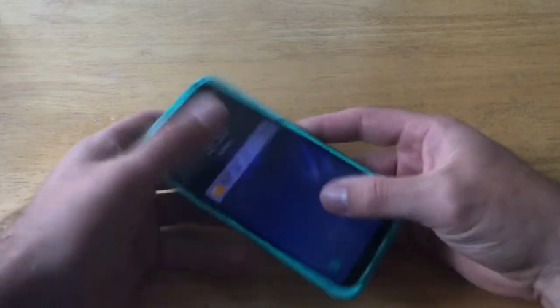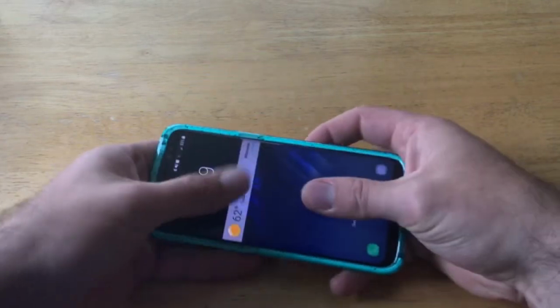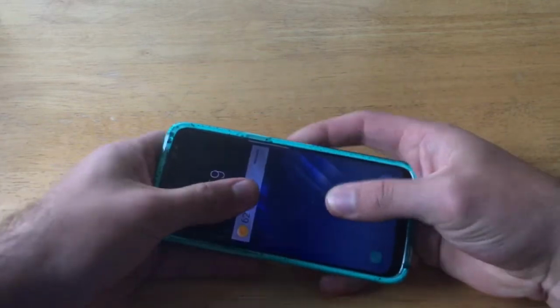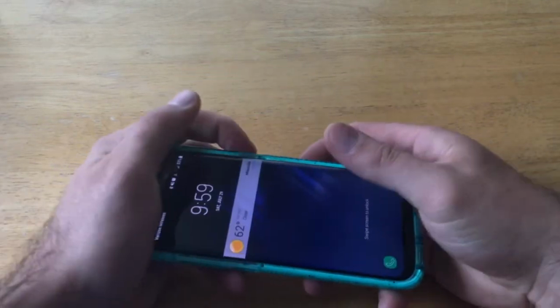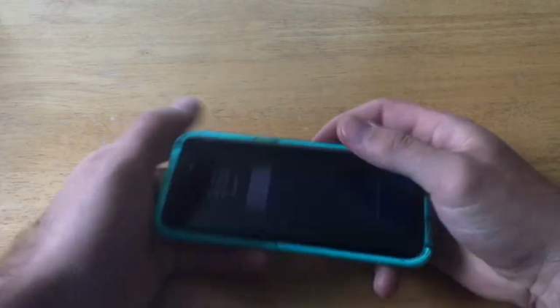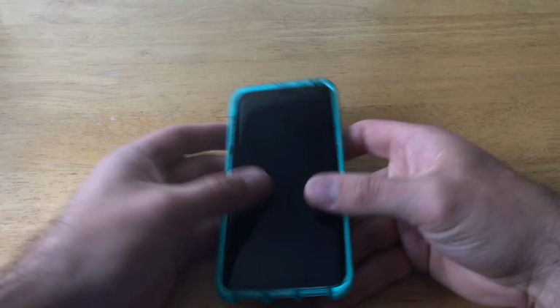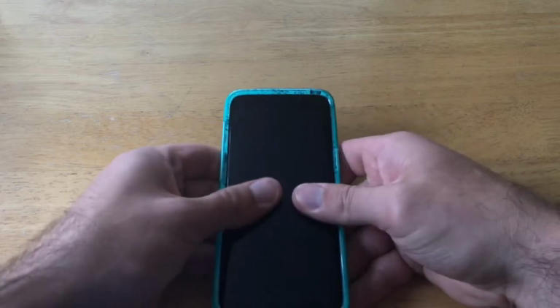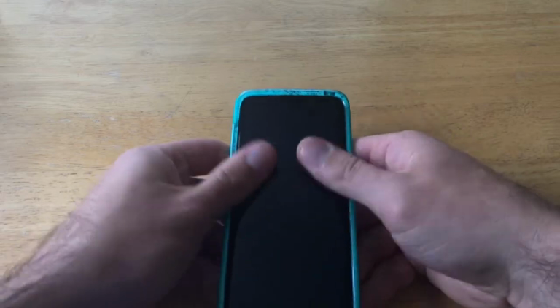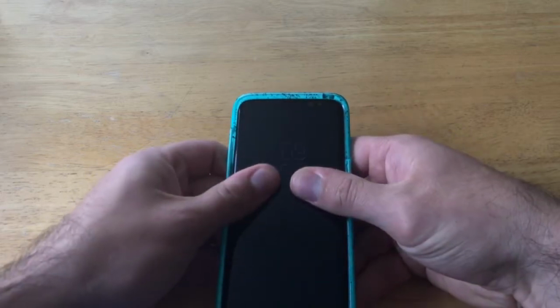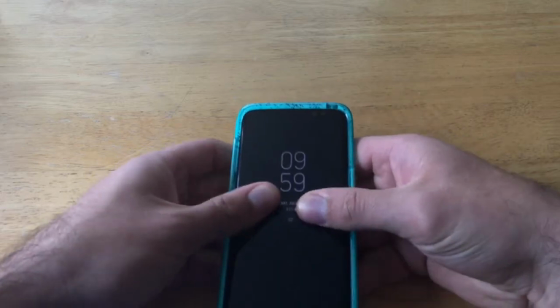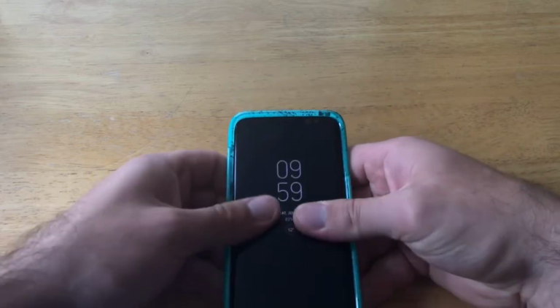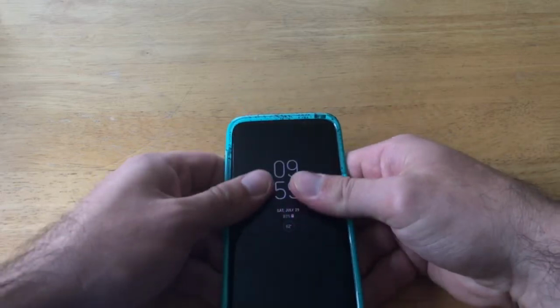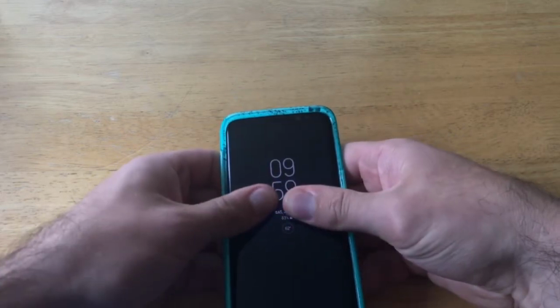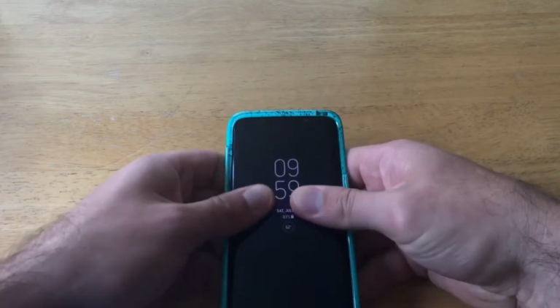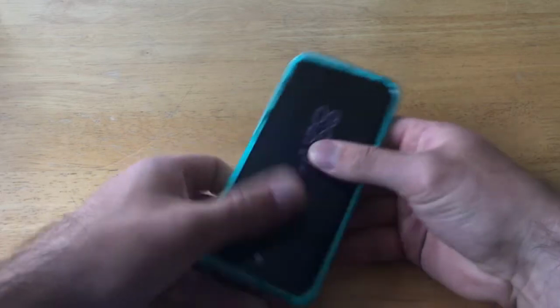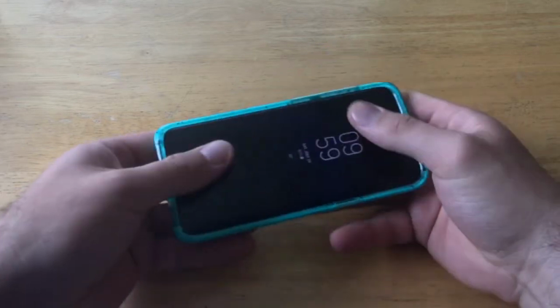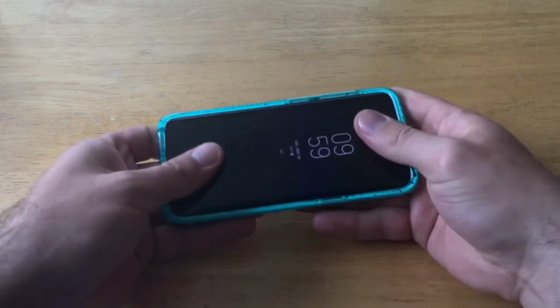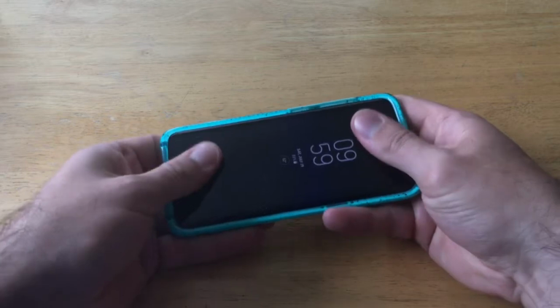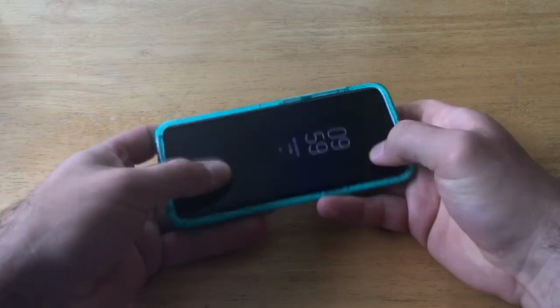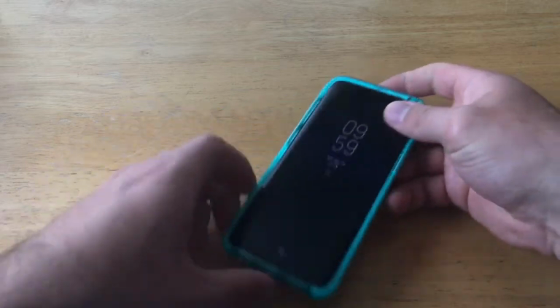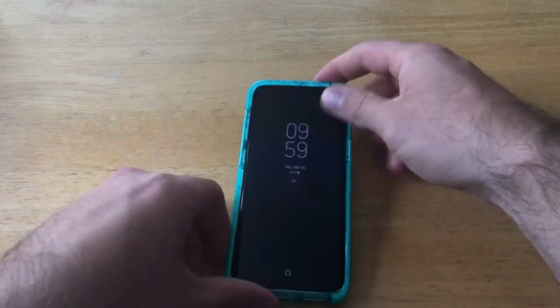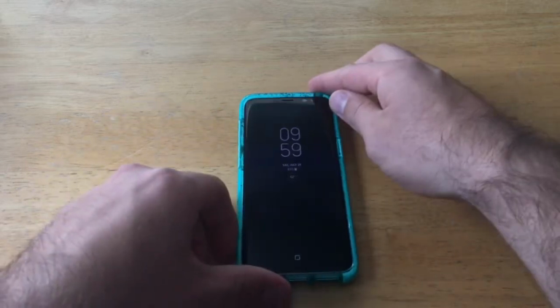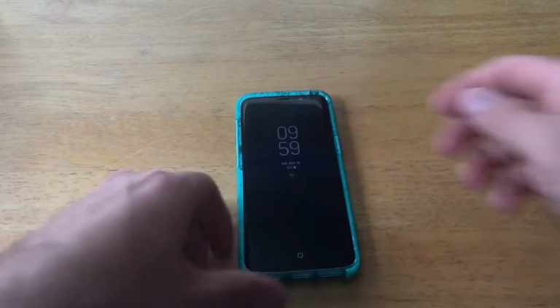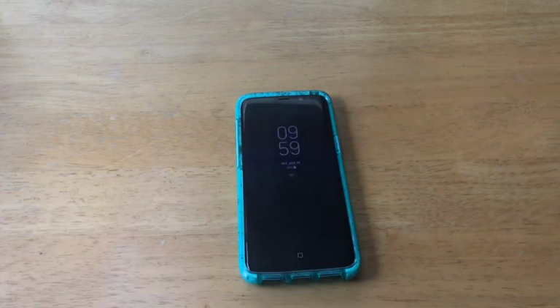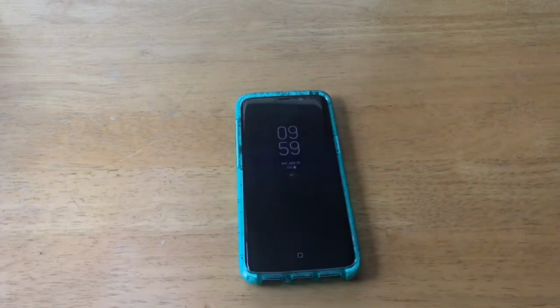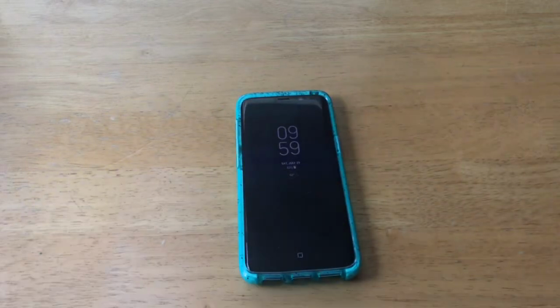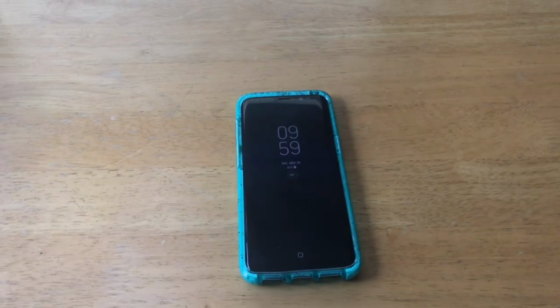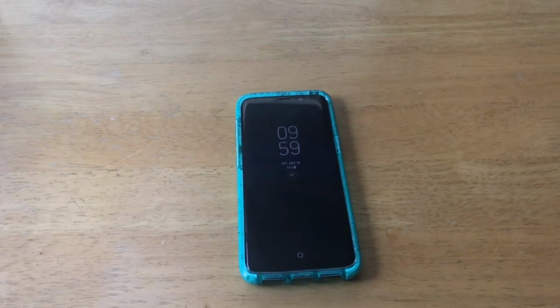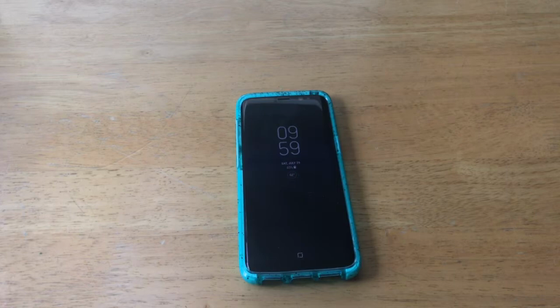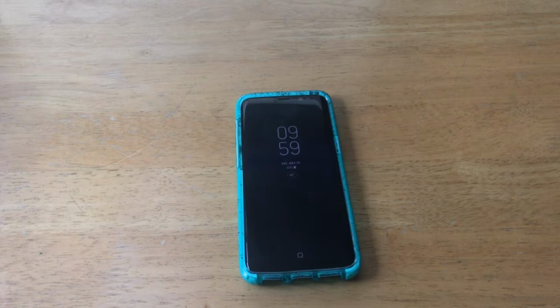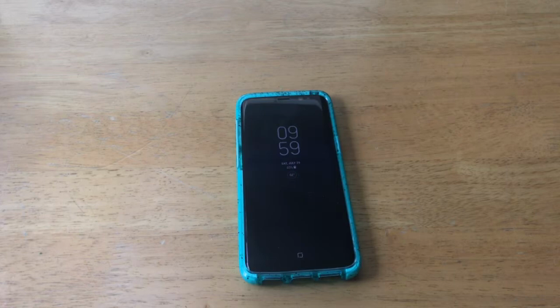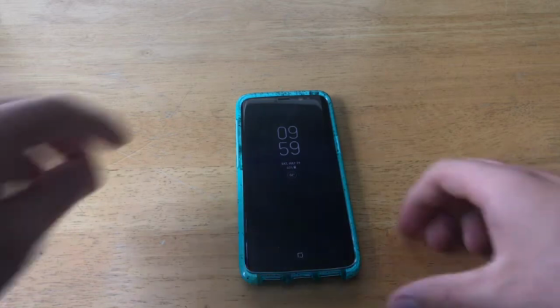As far as fit goes, let's go ahead and slide it to see if anything moves — I don't see any slide, I don't feel any movement, so that's good. A nice snug fit is always a good thing to have.